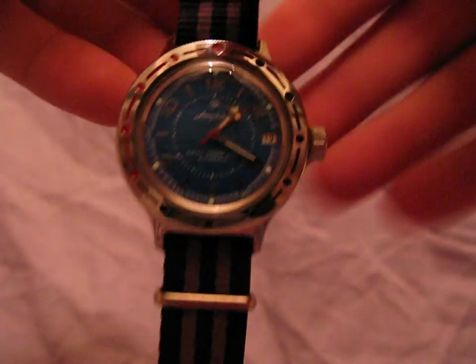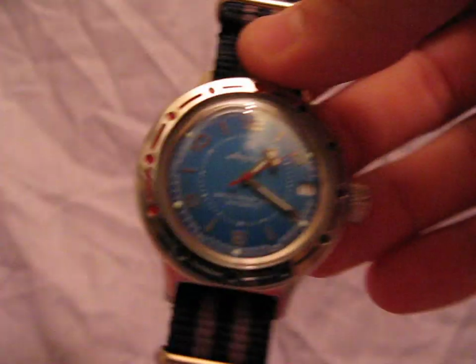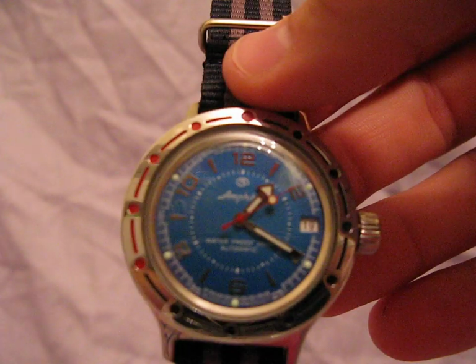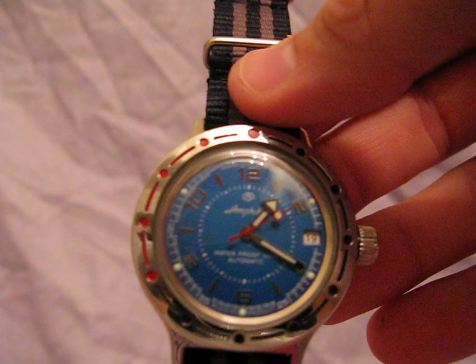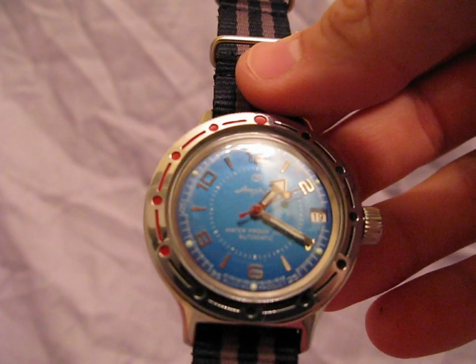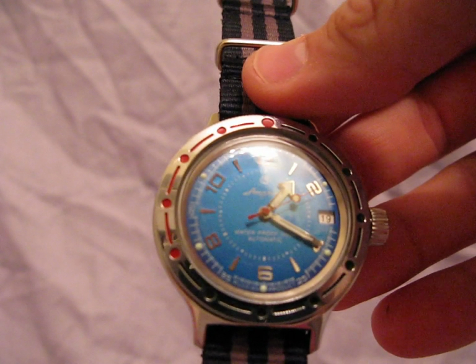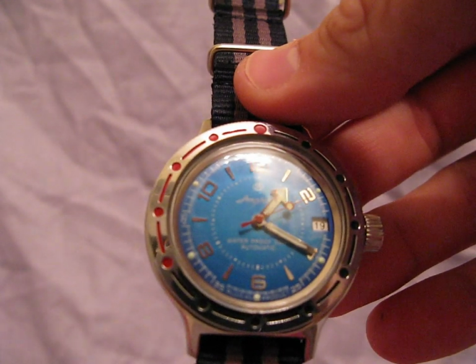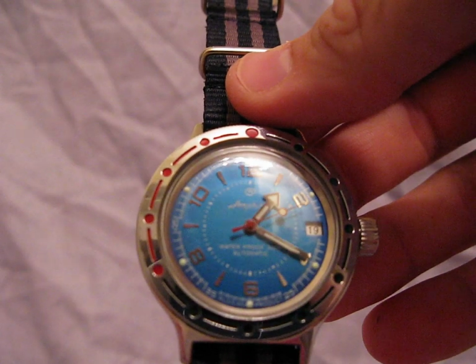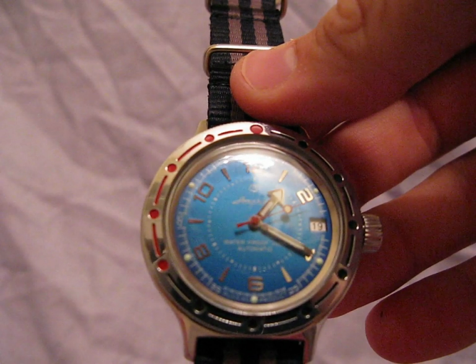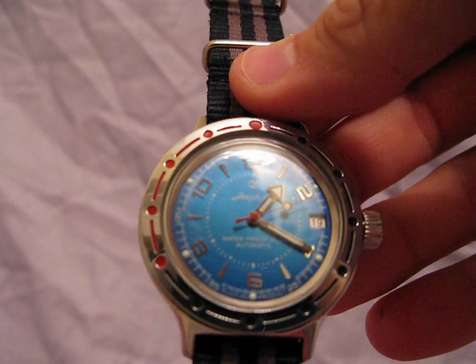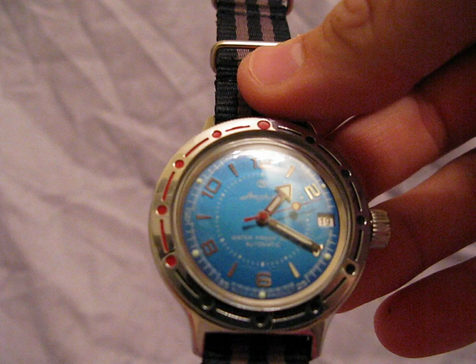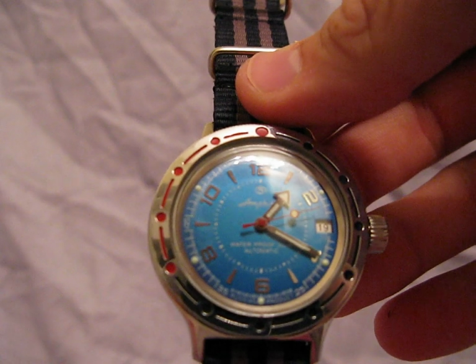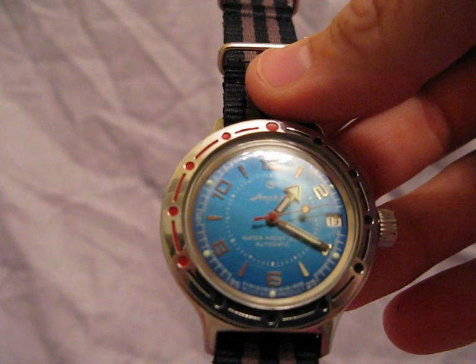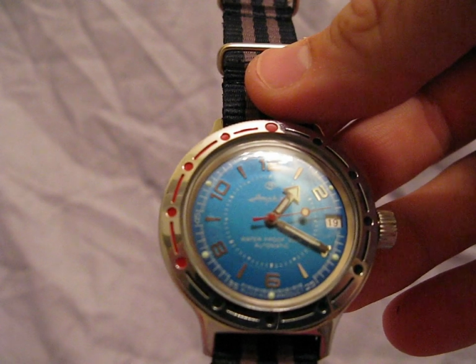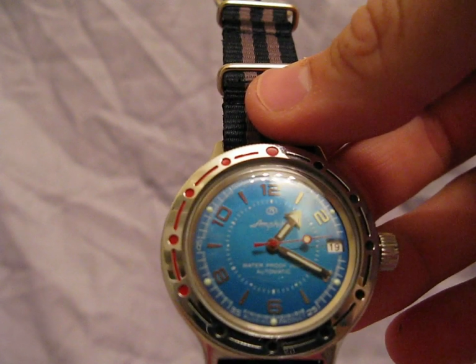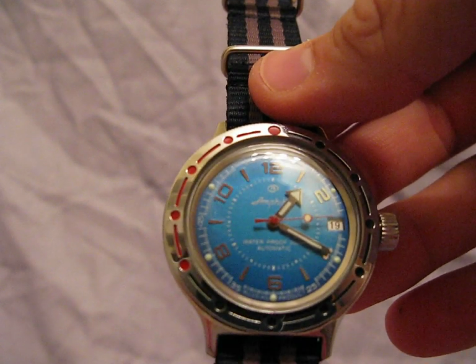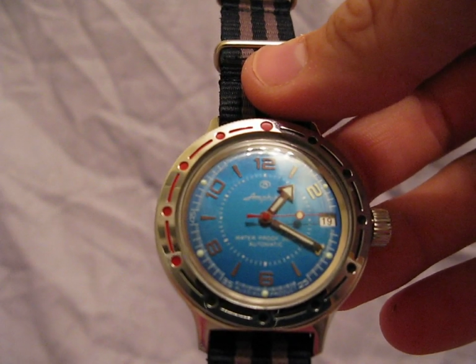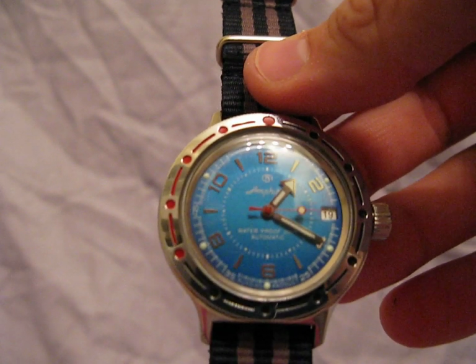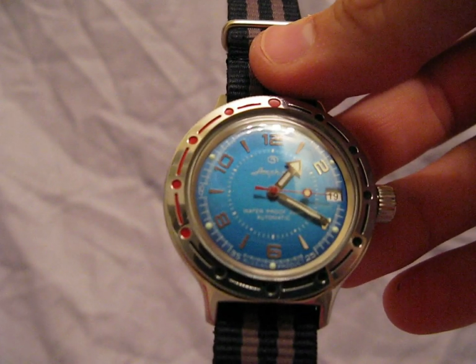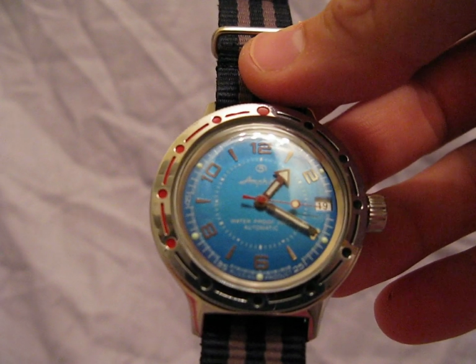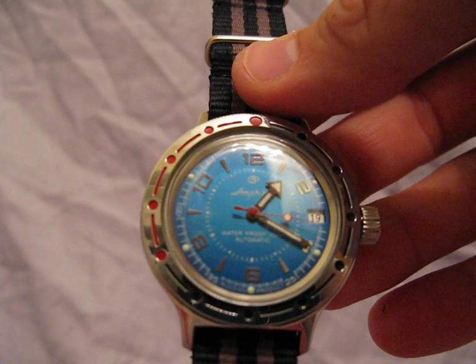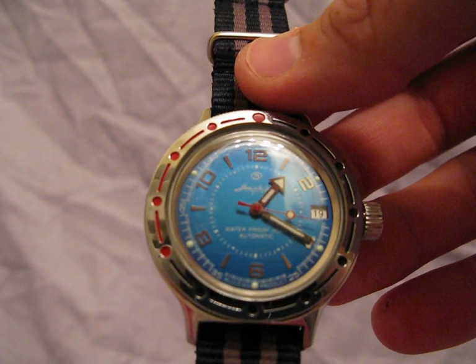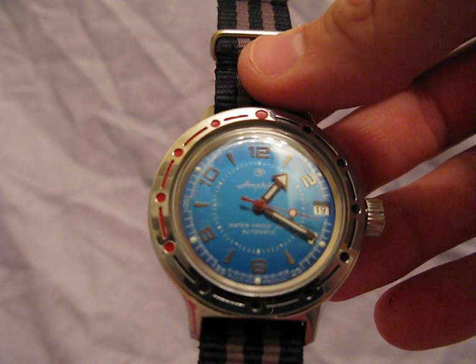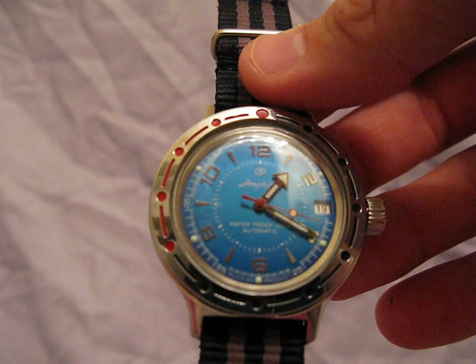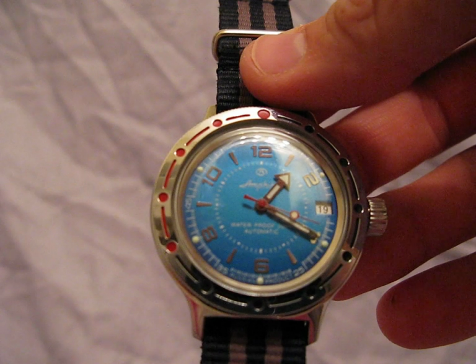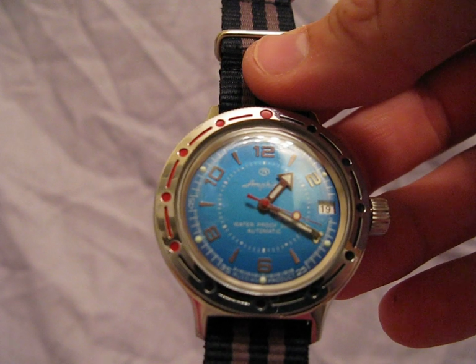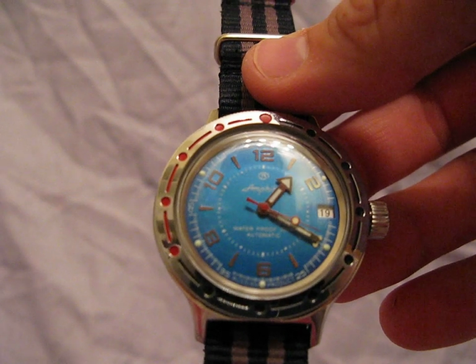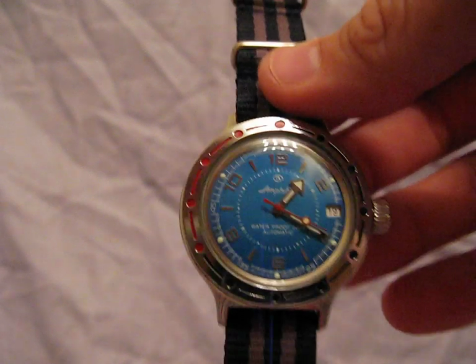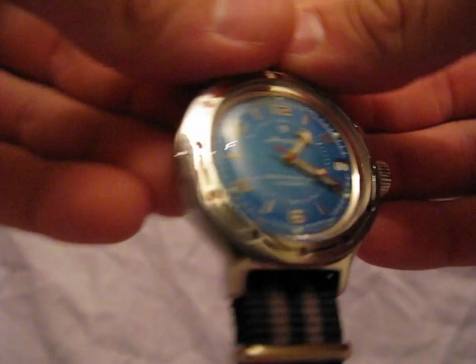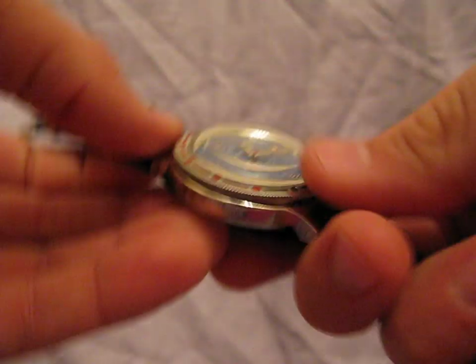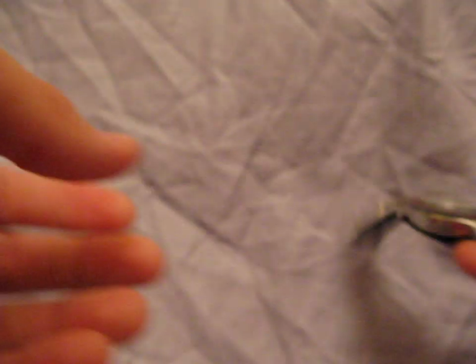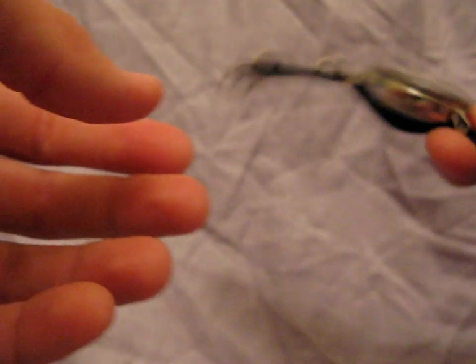I've bought this watch more just as something cool to wear than anything else. I tried to get a couple of different variations of it because I think it's an extremely cool watch.